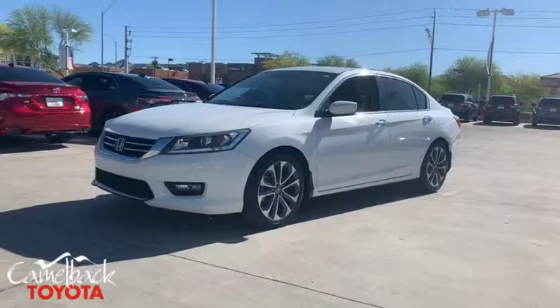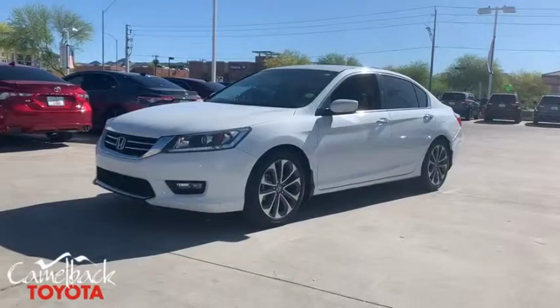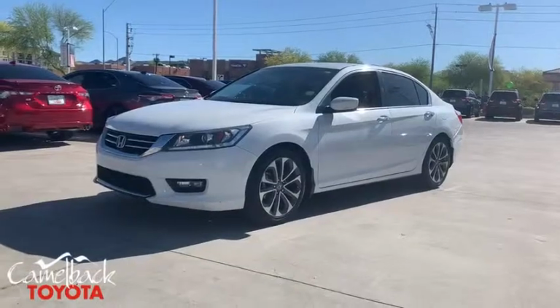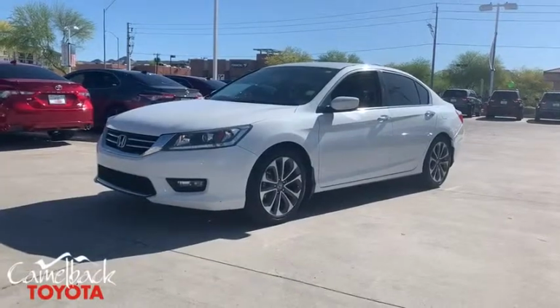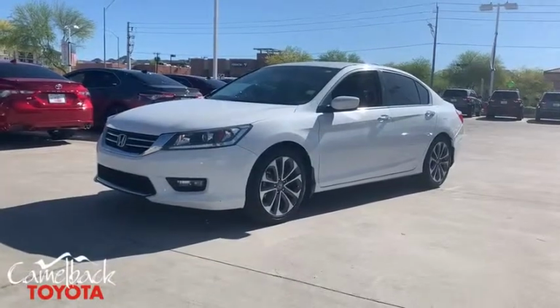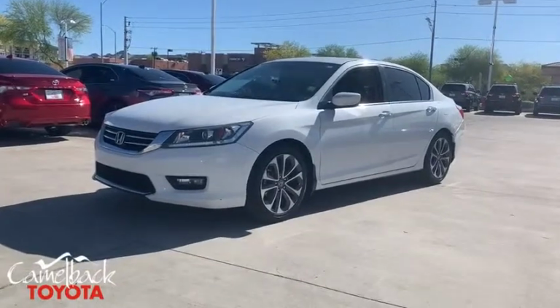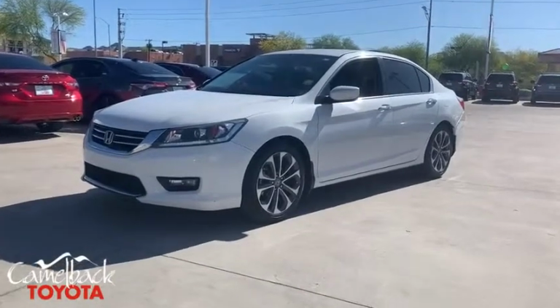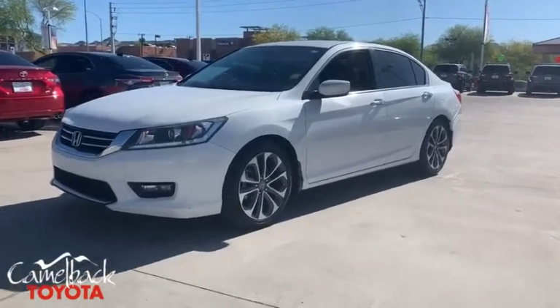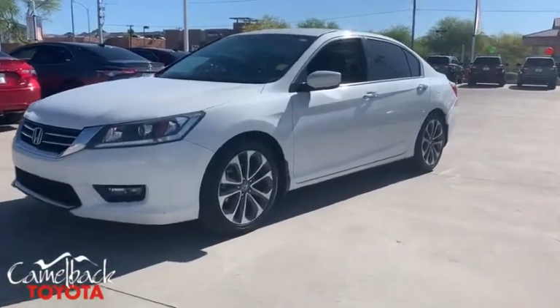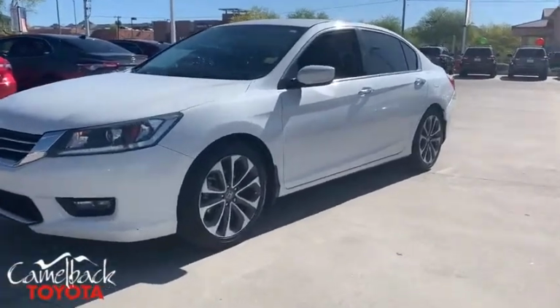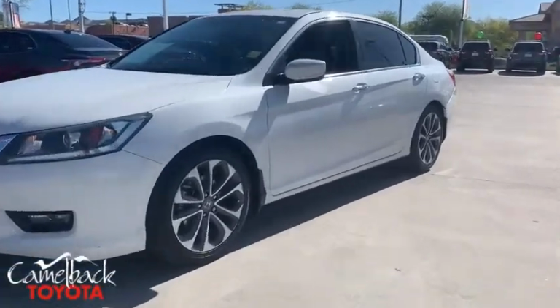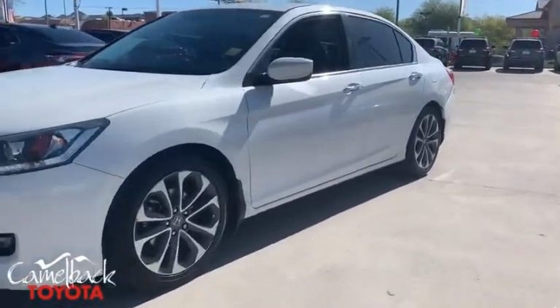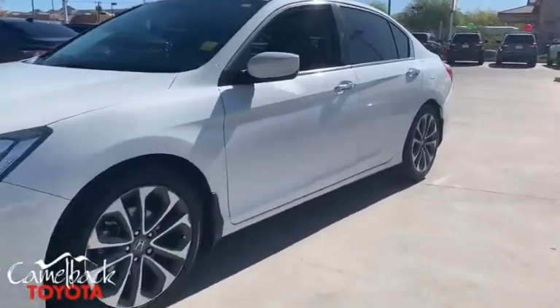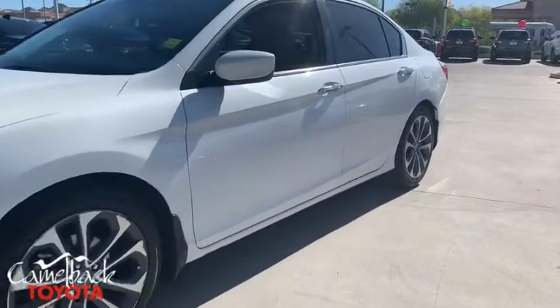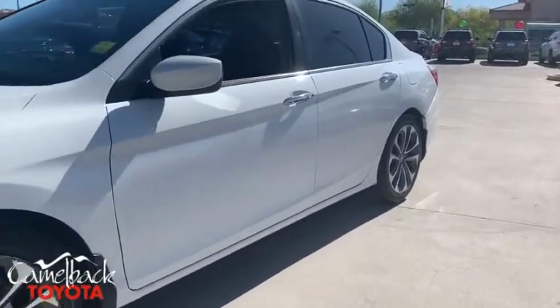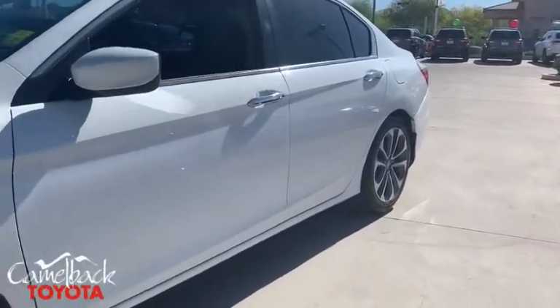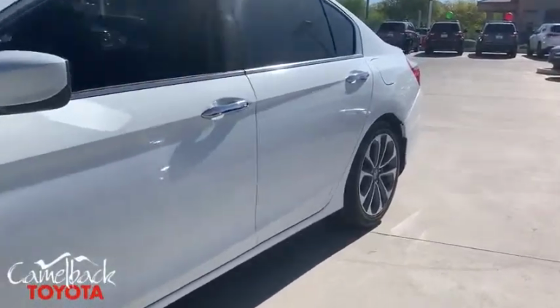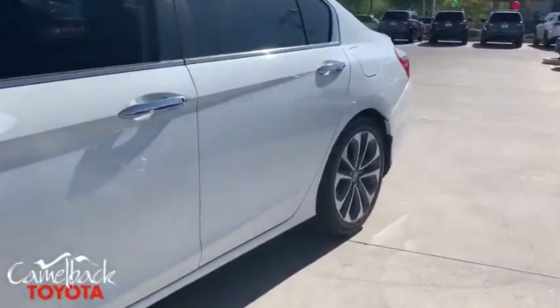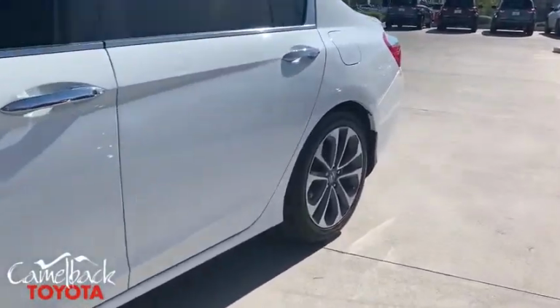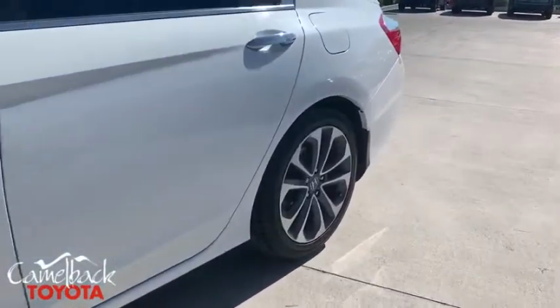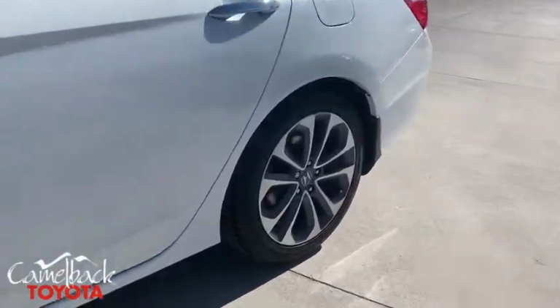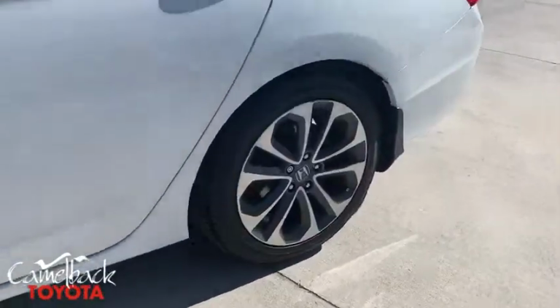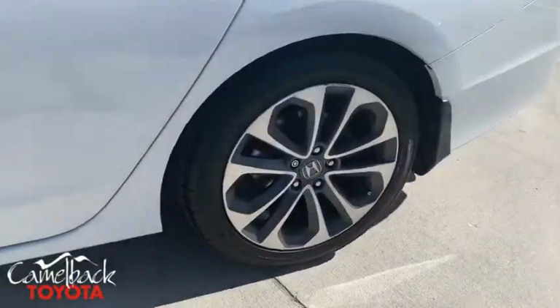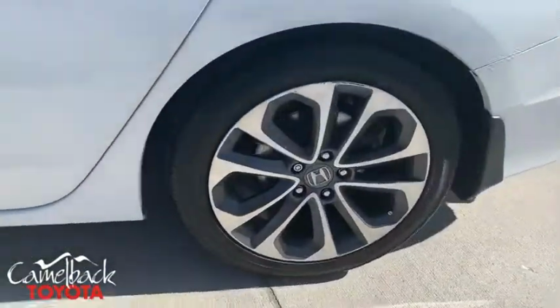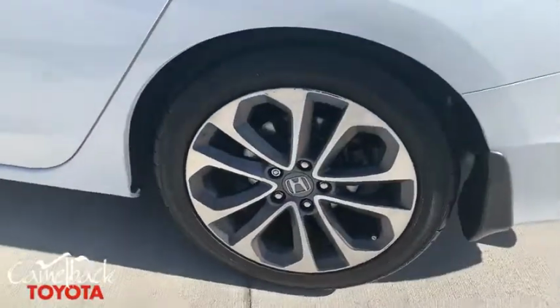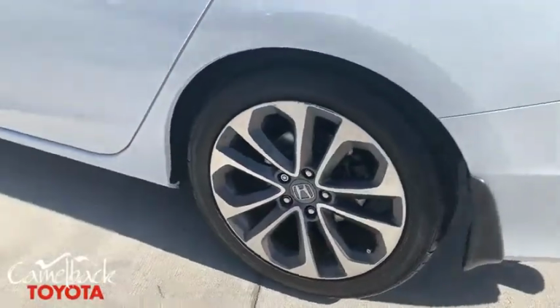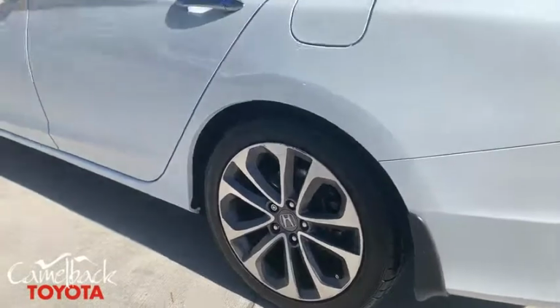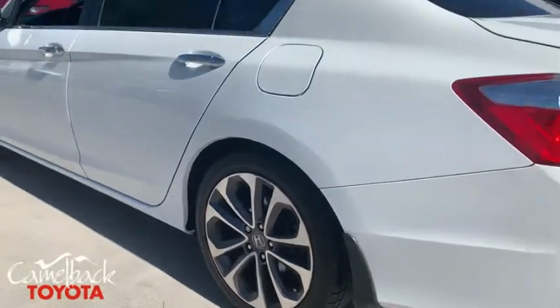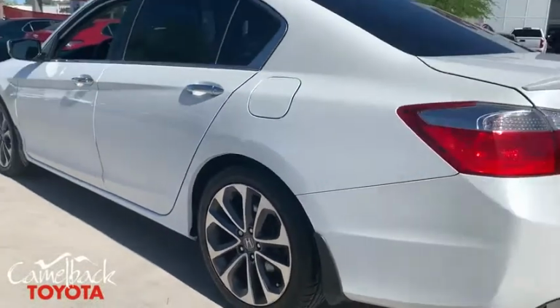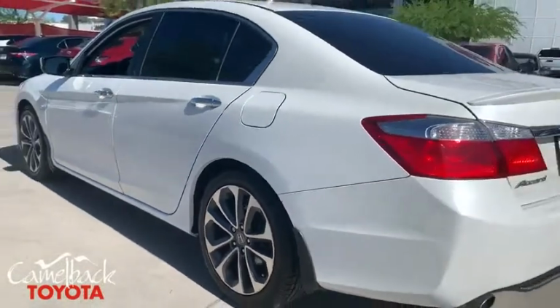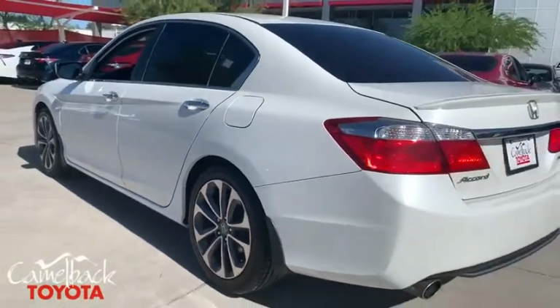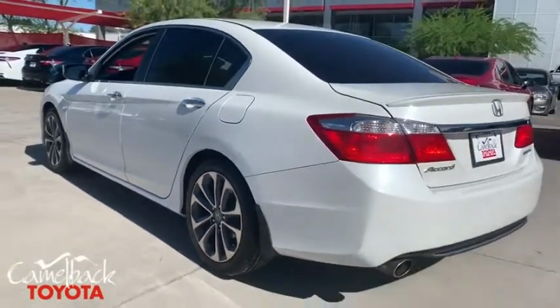The 2015 Honda Accord — ingeniously simple, yet overflowing with luxury and technological creativity. All that and more in the Accord. This vehicle has less than 80,000 miles.